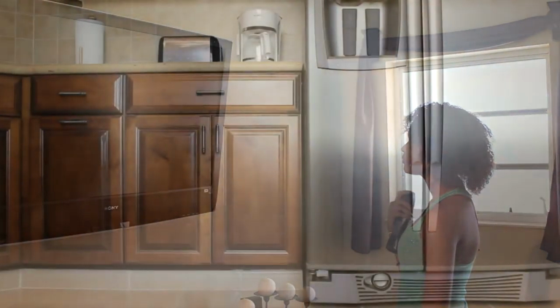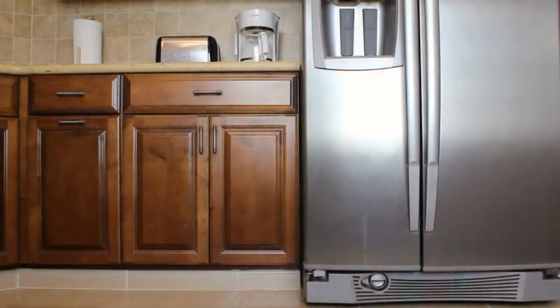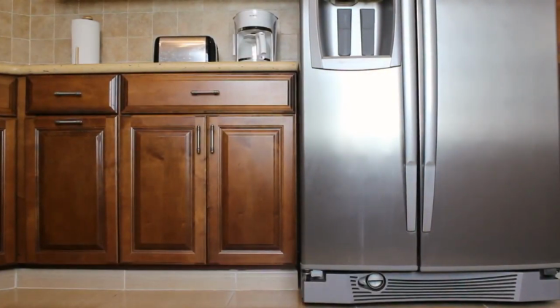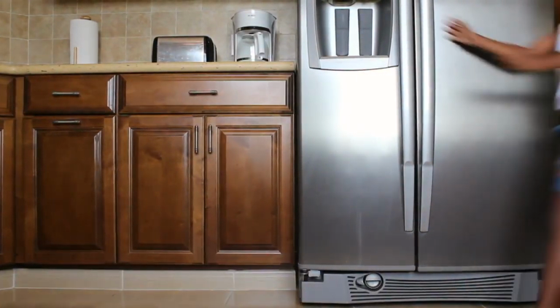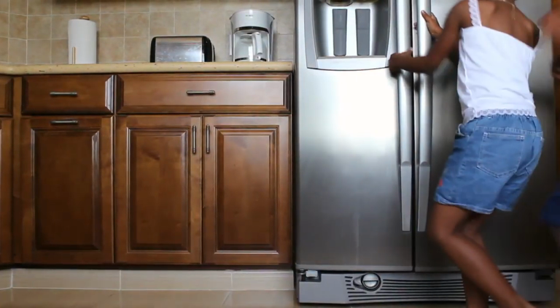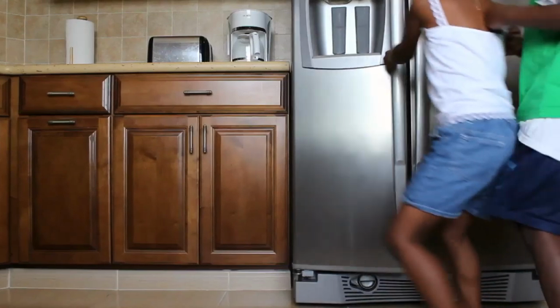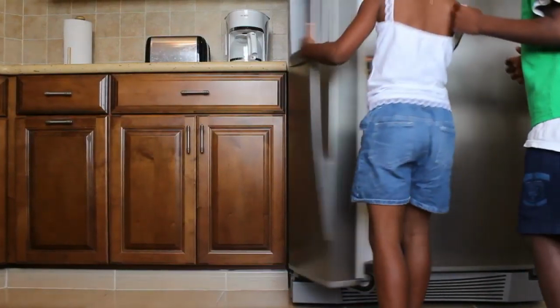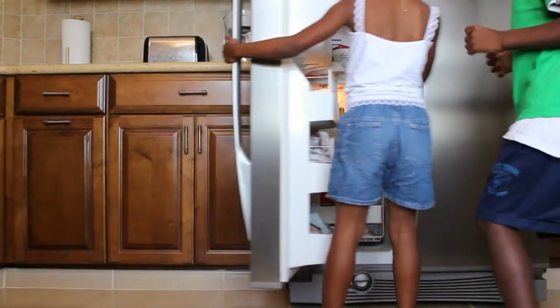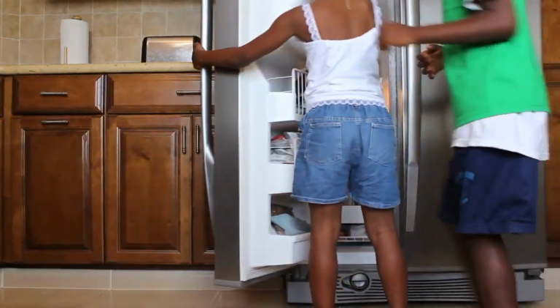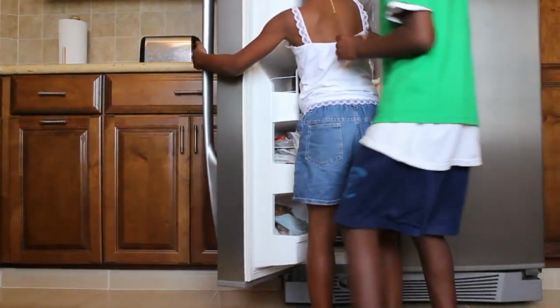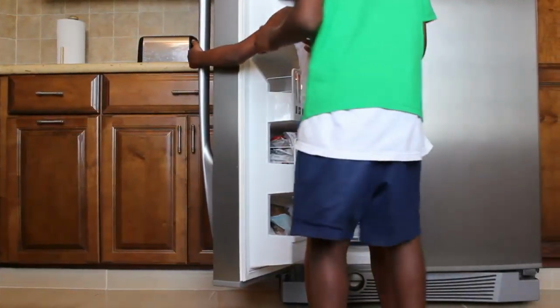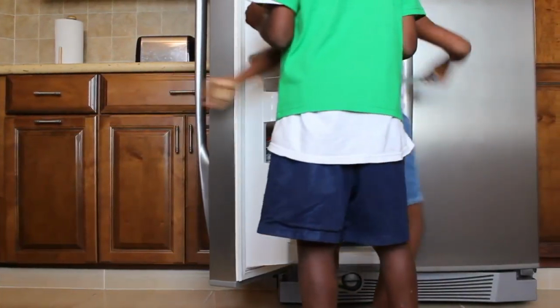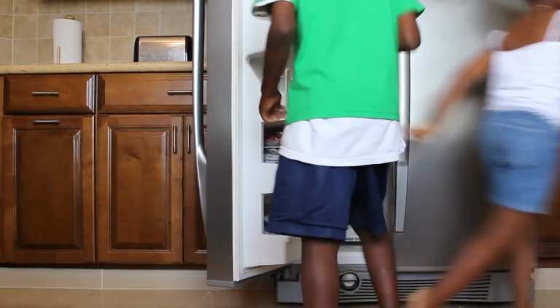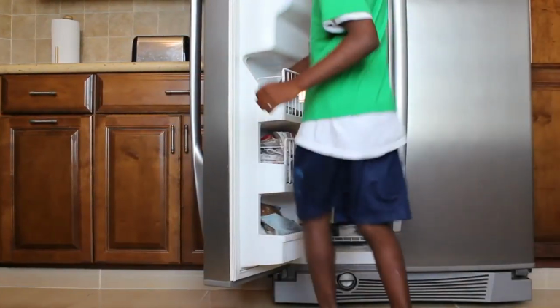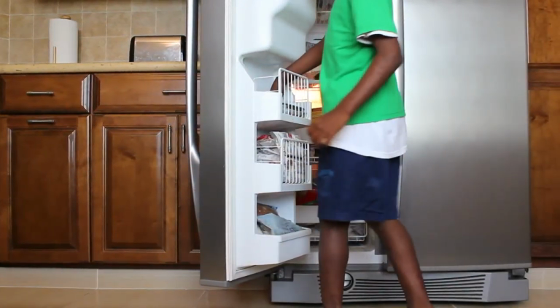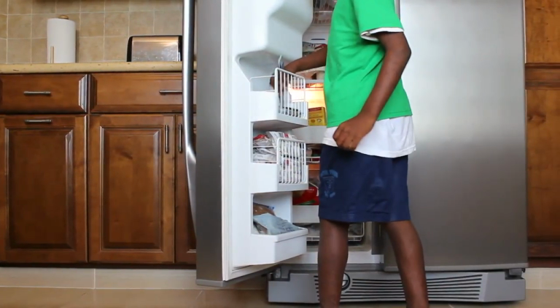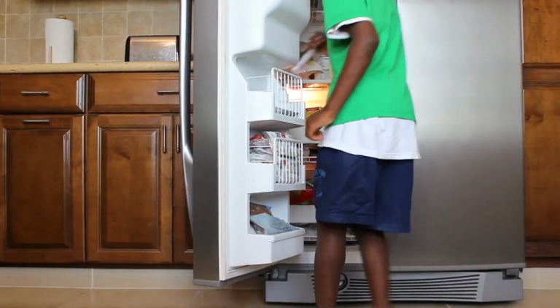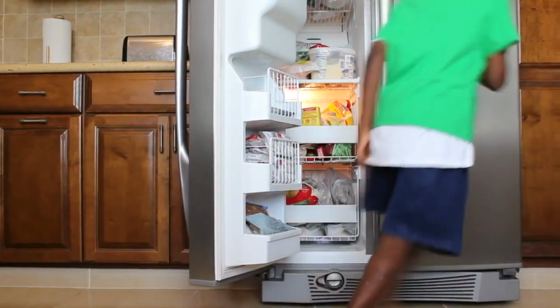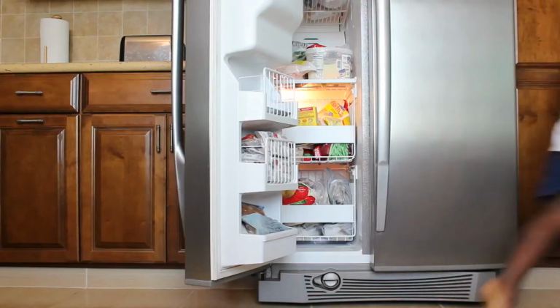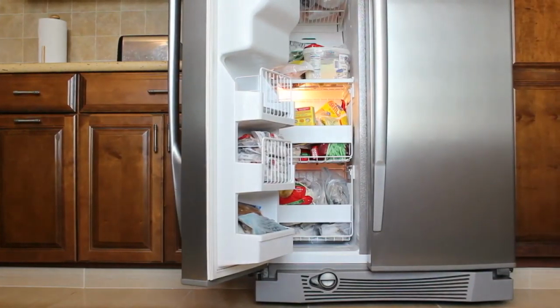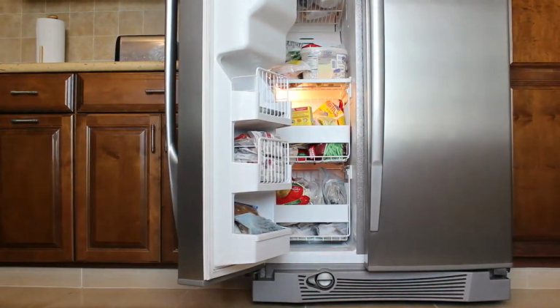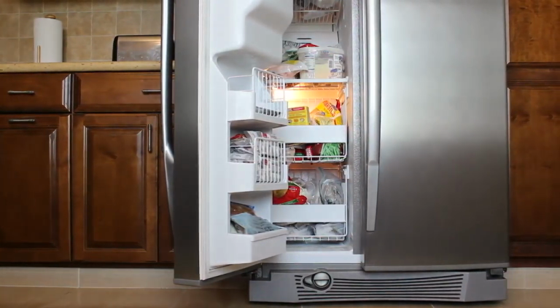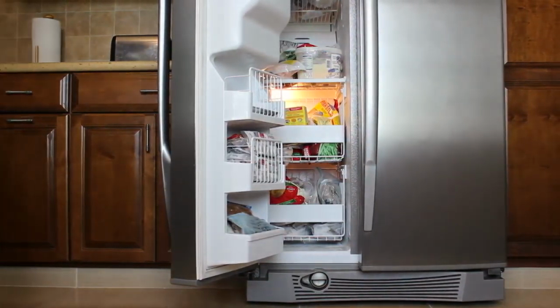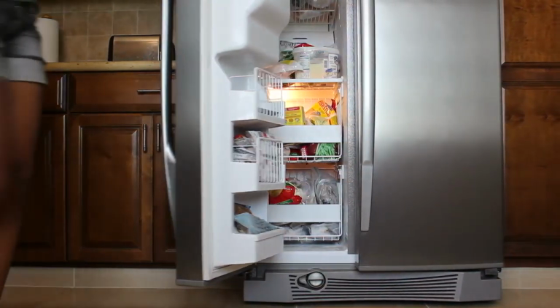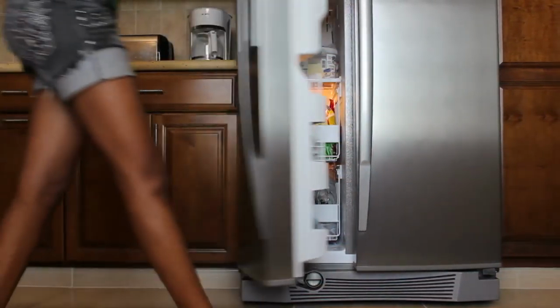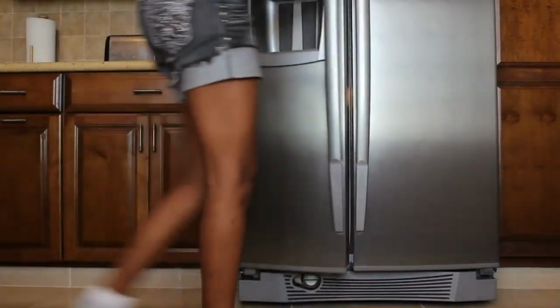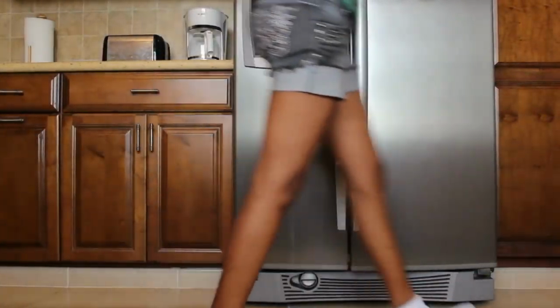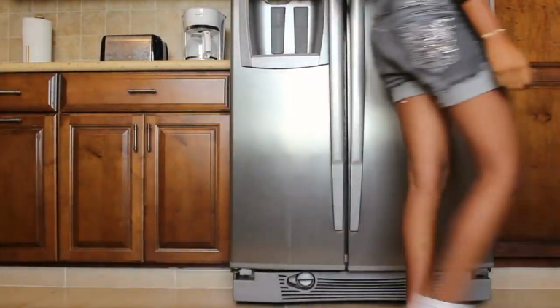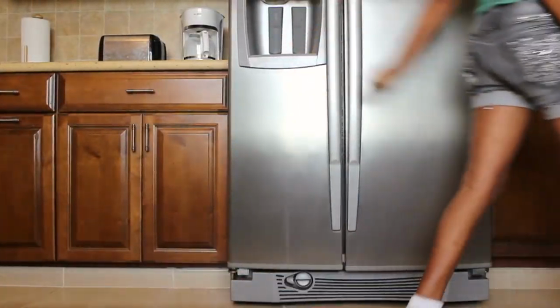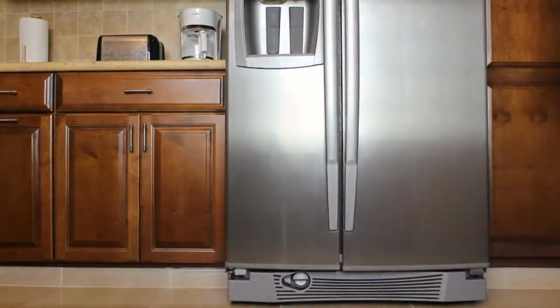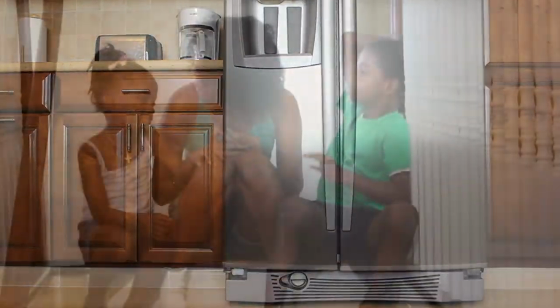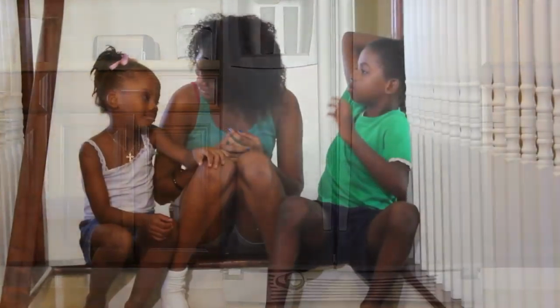And making sure you close refrigerator doors, use energy-saving appliances, and keep your air conditioning at 78 degrees. Saving energy means saving money, and that's something we all can do.